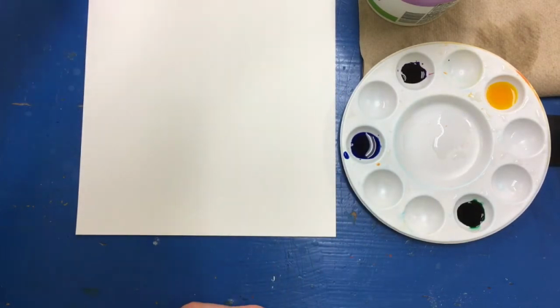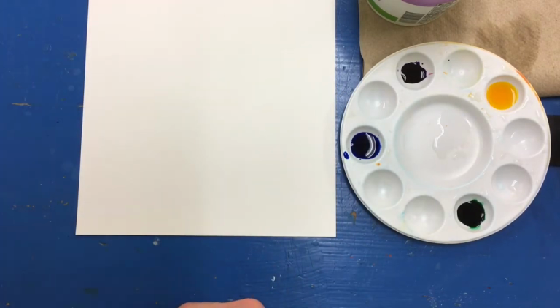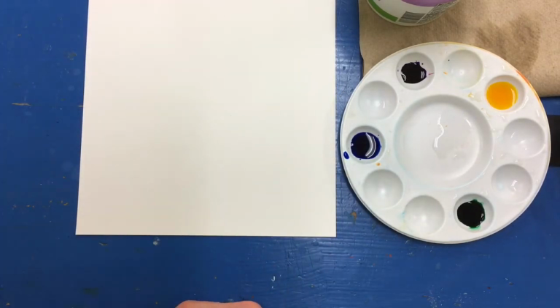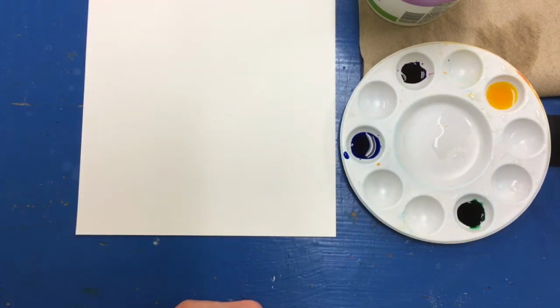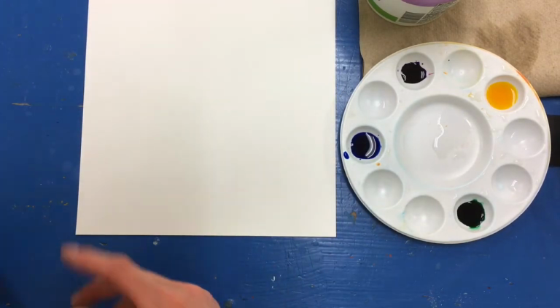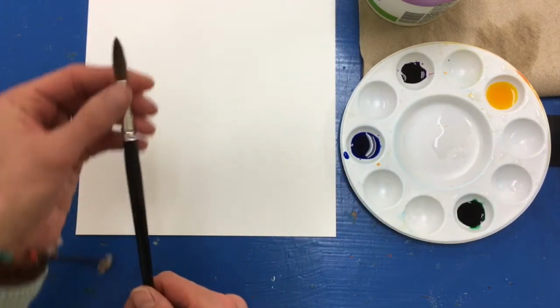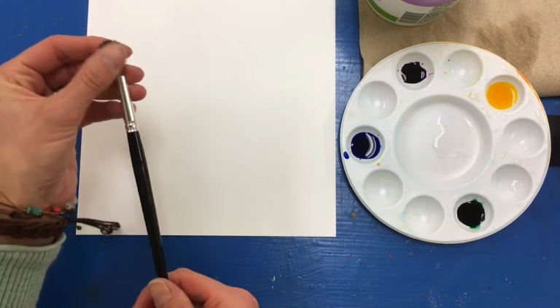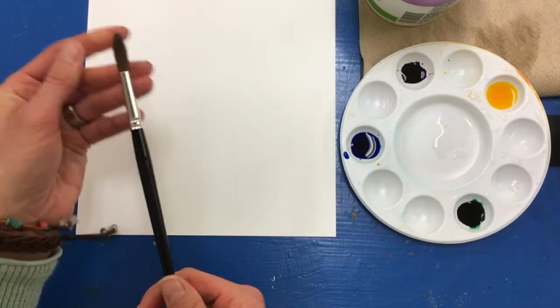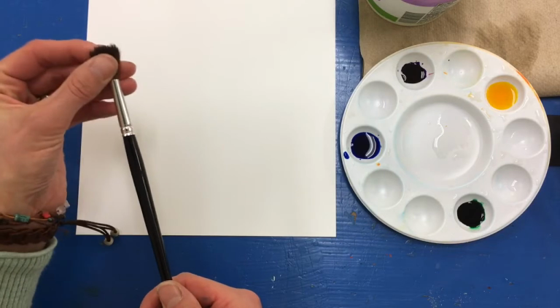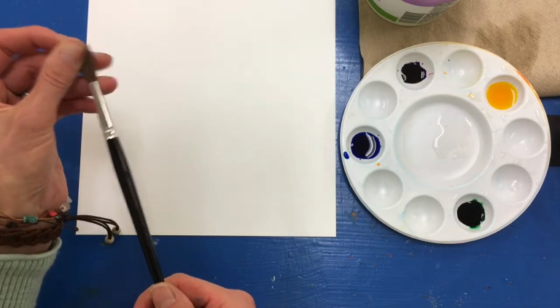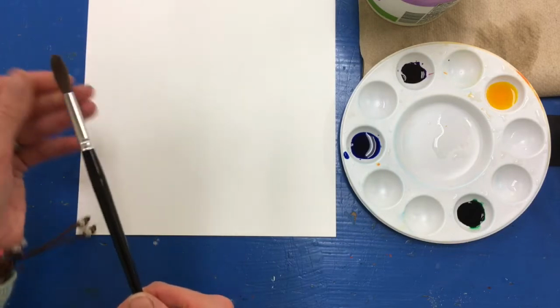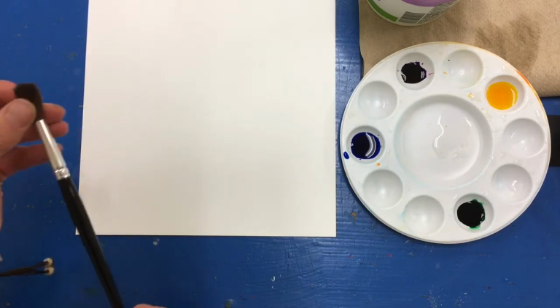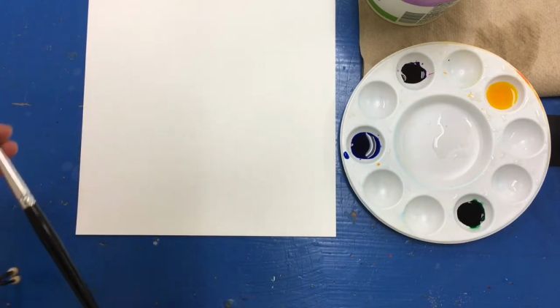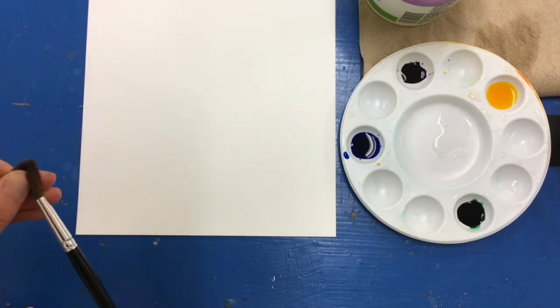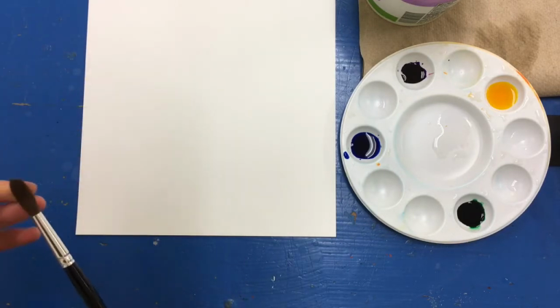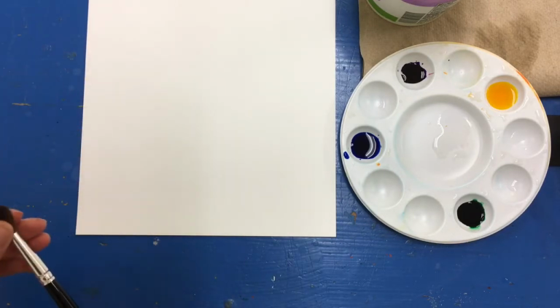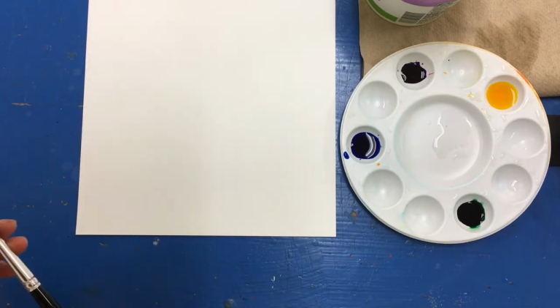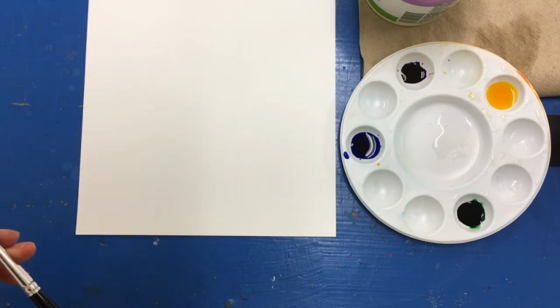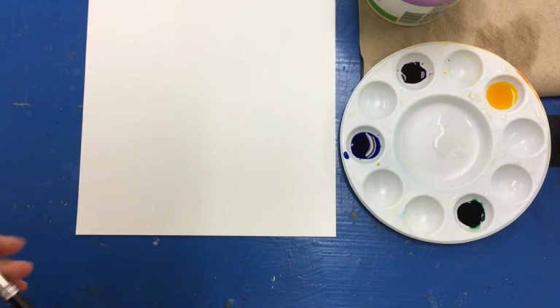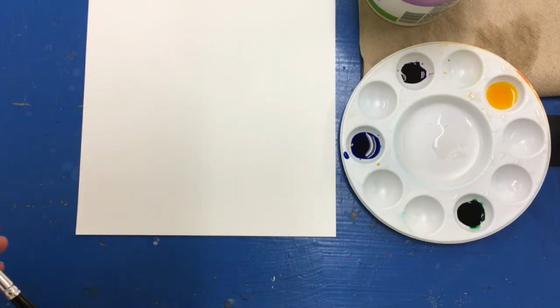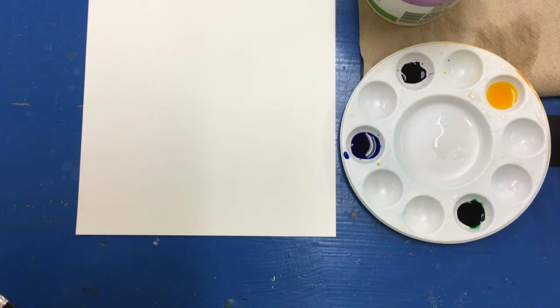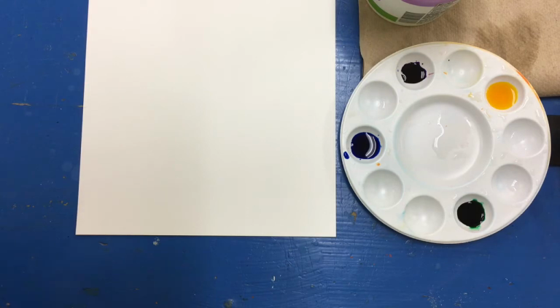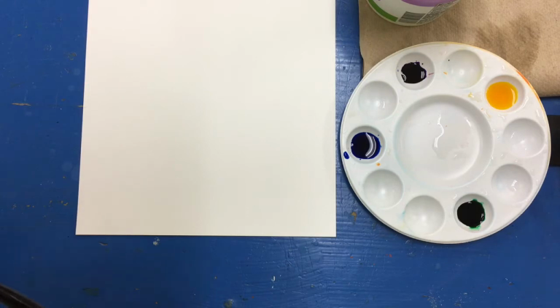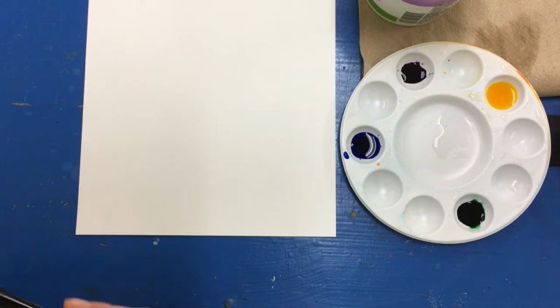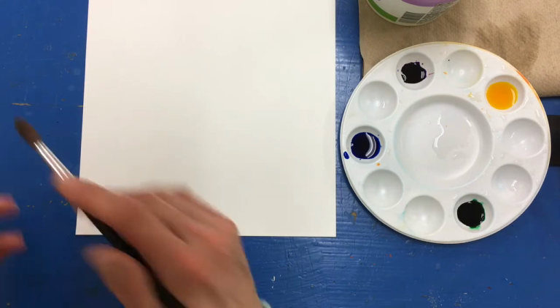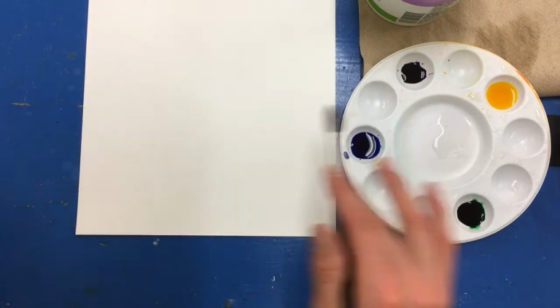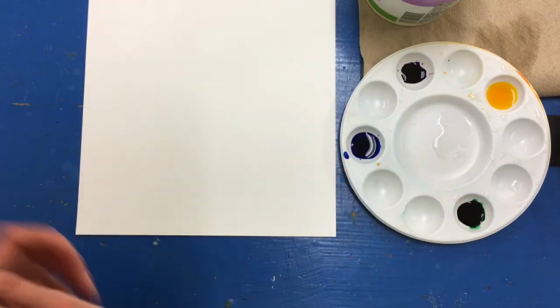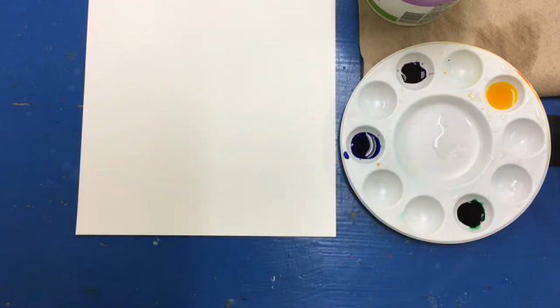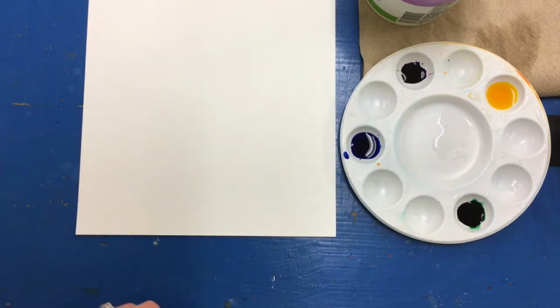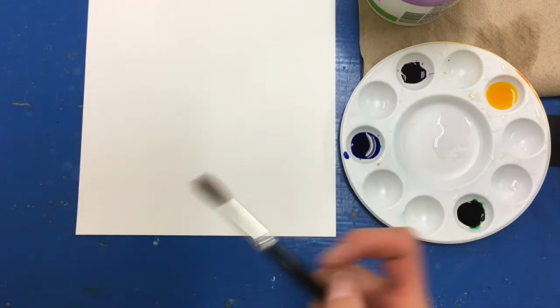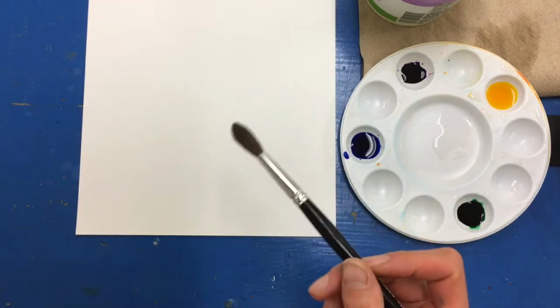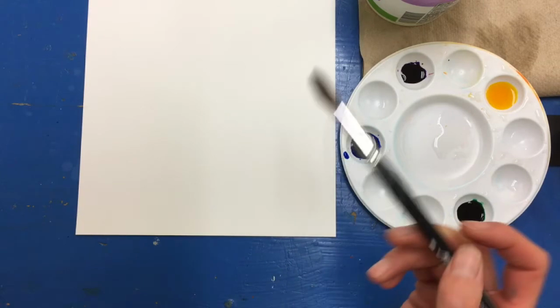I'm going to use a watercolor brush, which is a soft brush like a mop. Today we're using a watercolor technique called a wash, so we use a lot of water and basically wash the paper with color as we are painting.